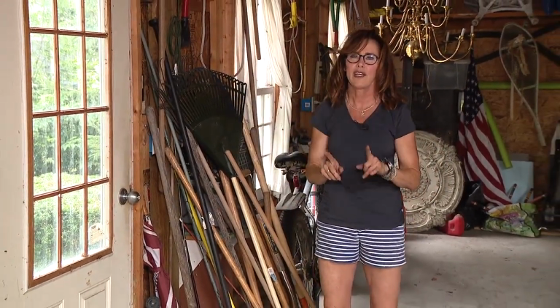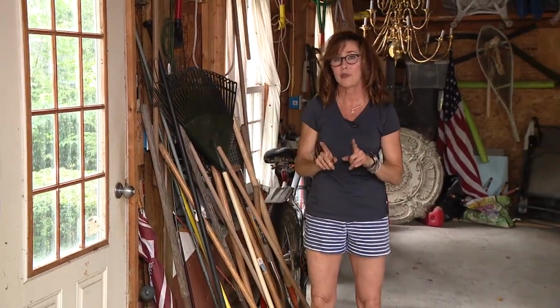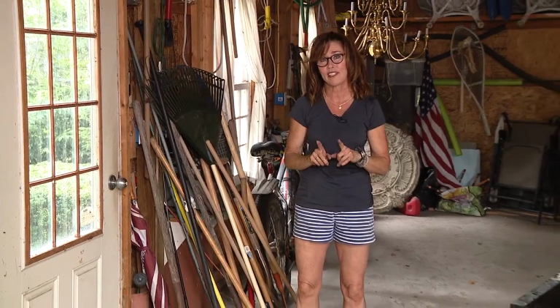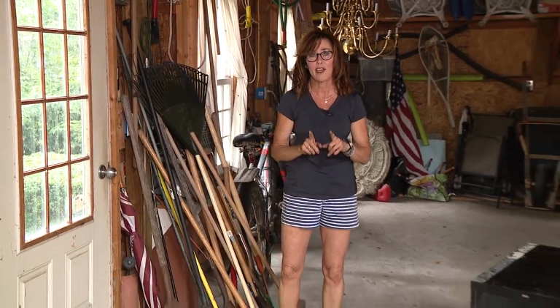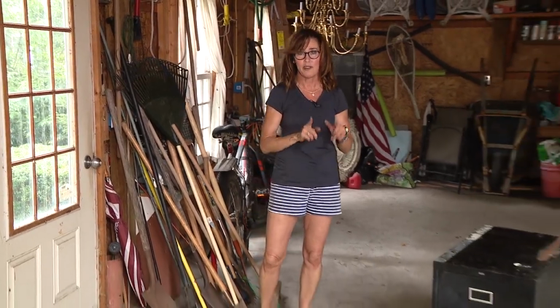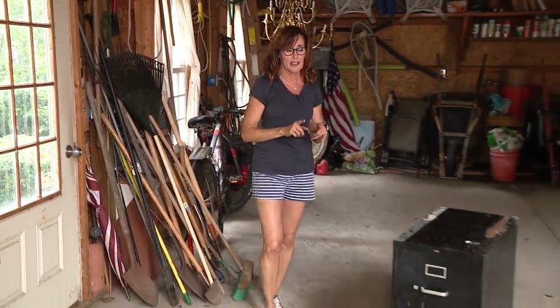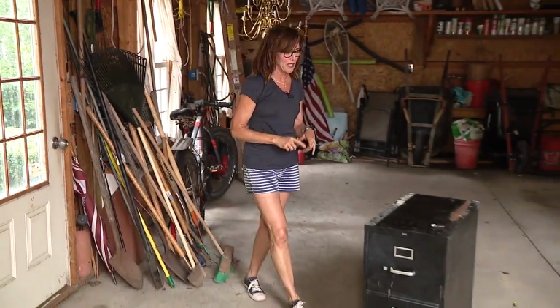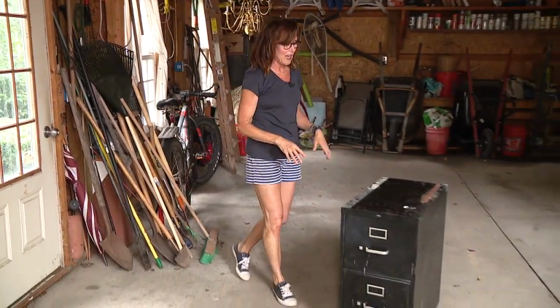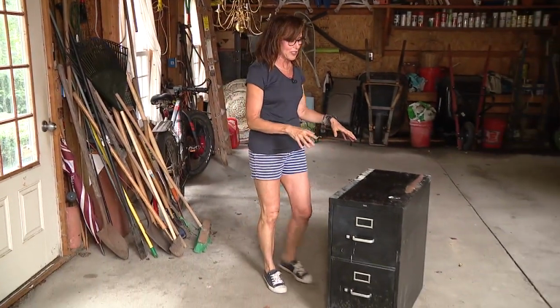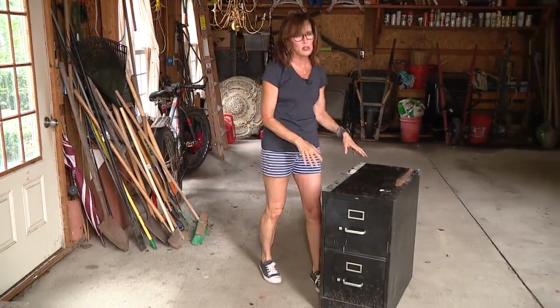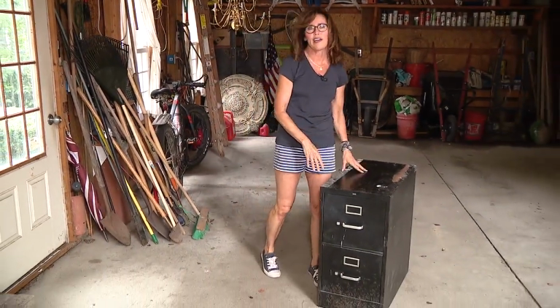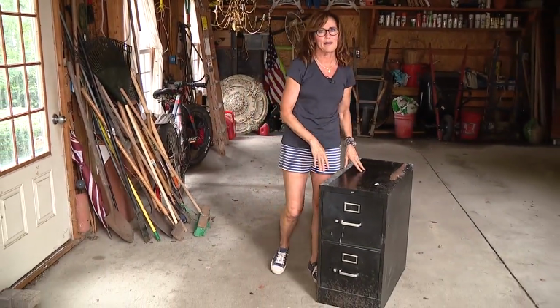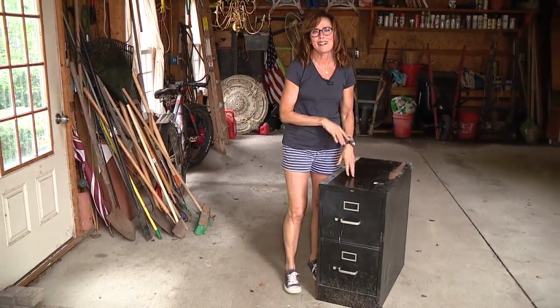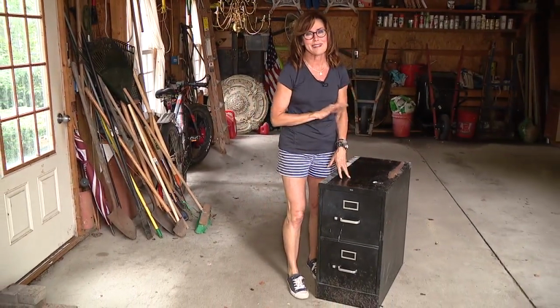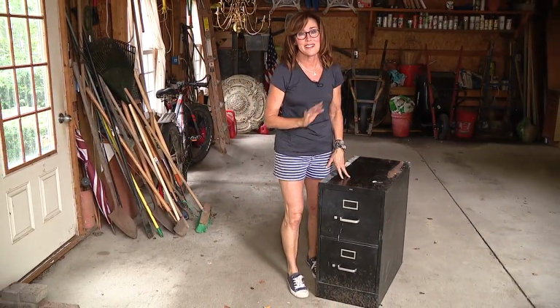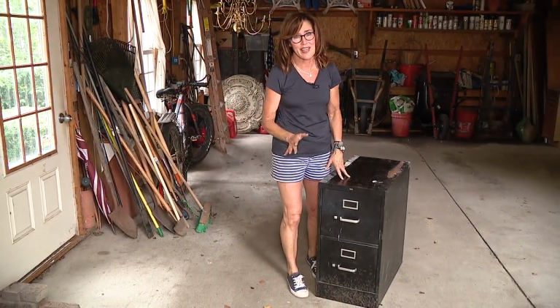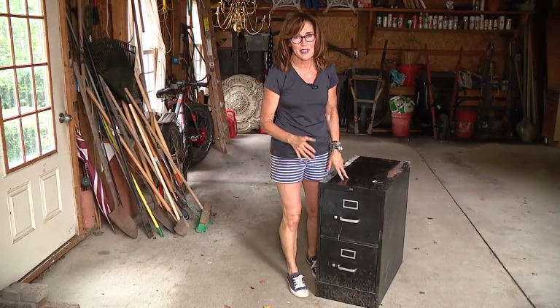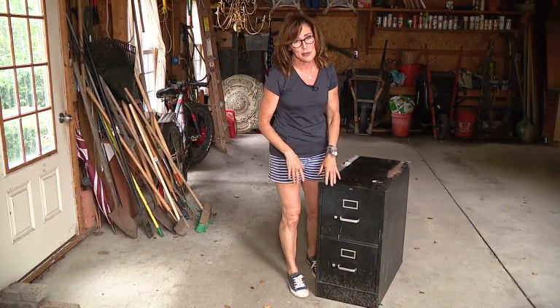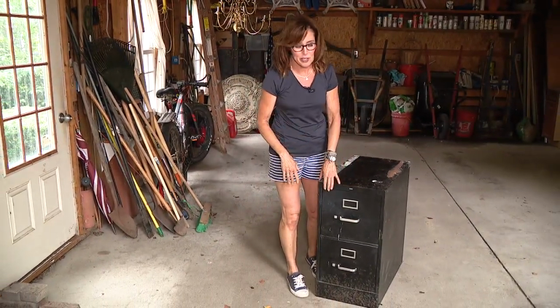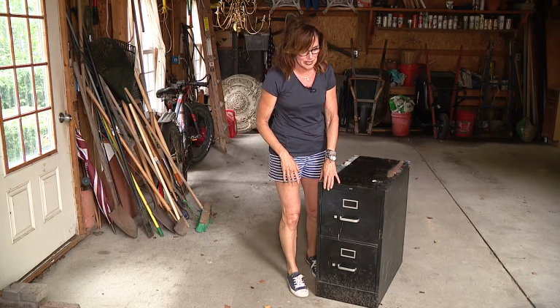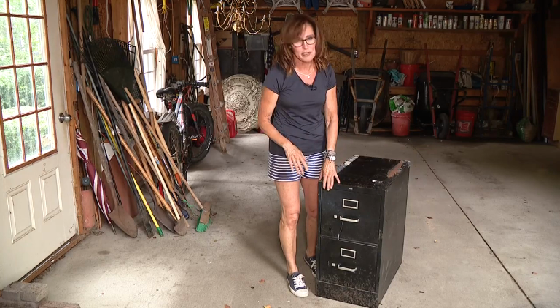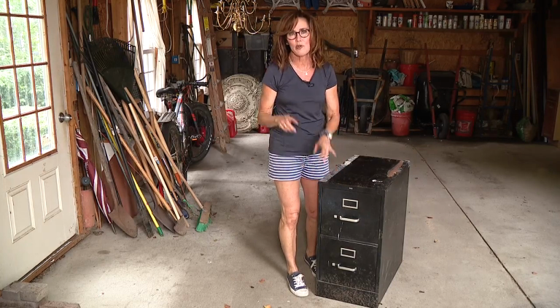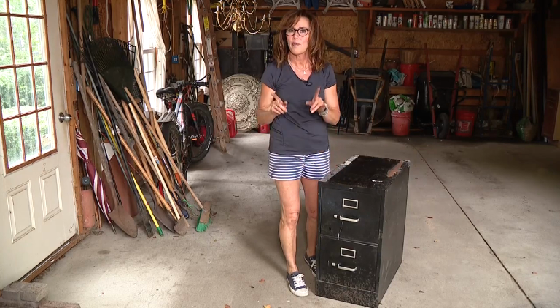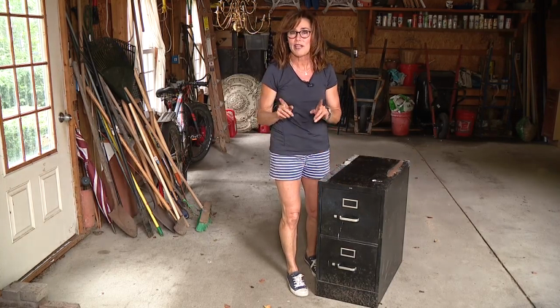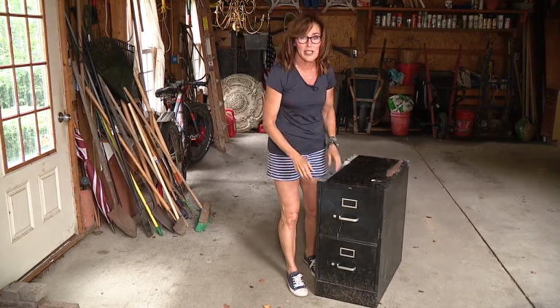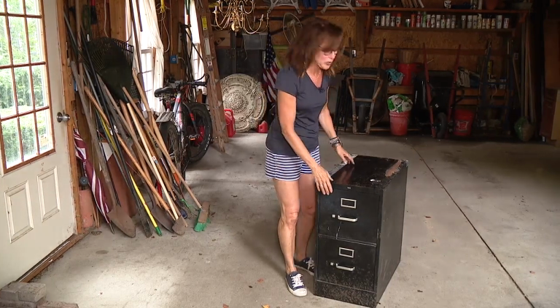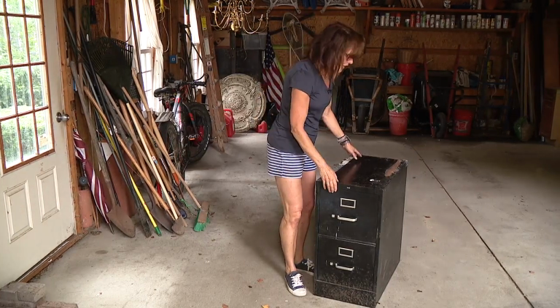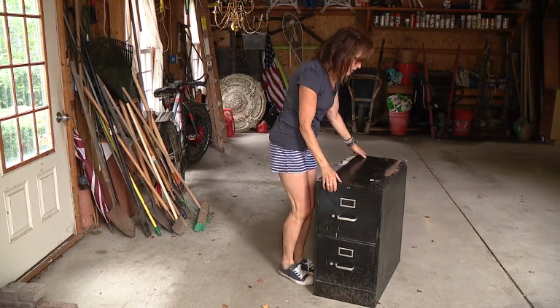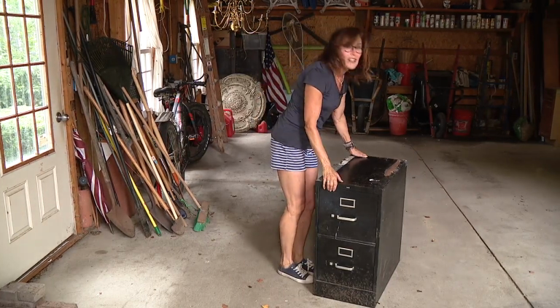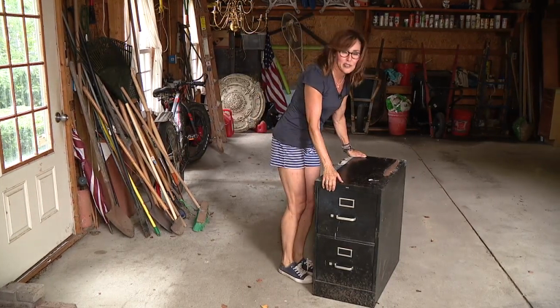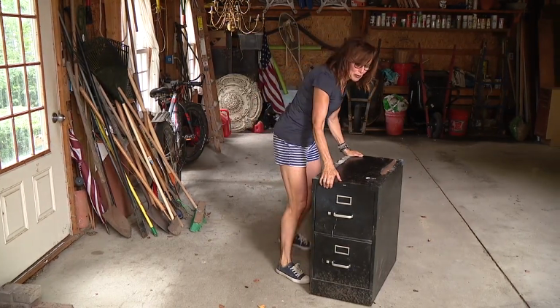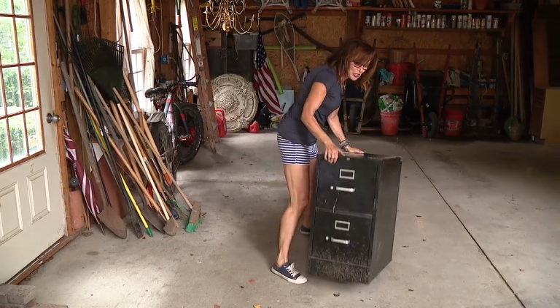Here's how I'm going to fix it with a file cabinet. I've got this old file cabinet and it is a disaster. I don't really want to use it in the house anymore, but I'm definitely going to use it out here. Here's what we're going to do.